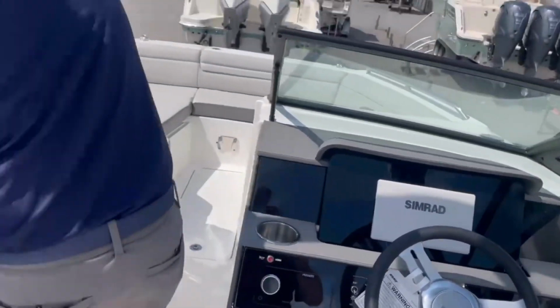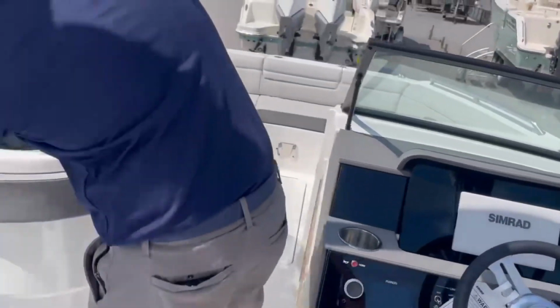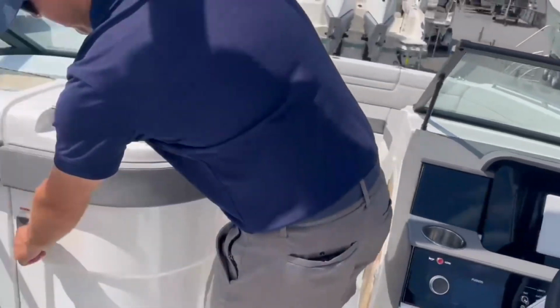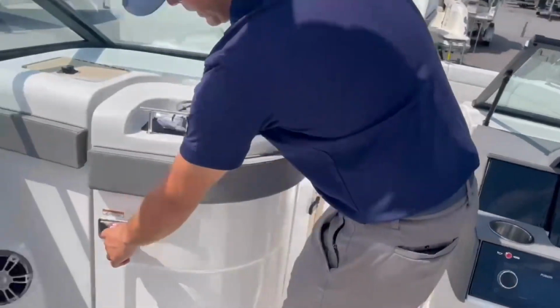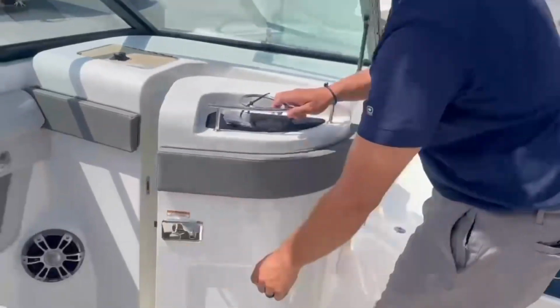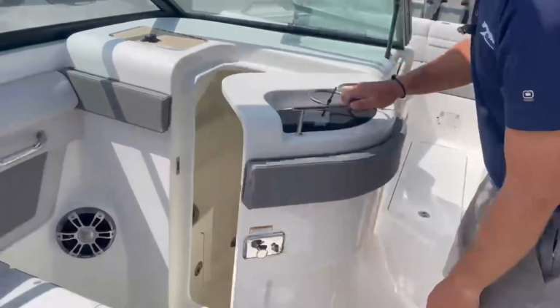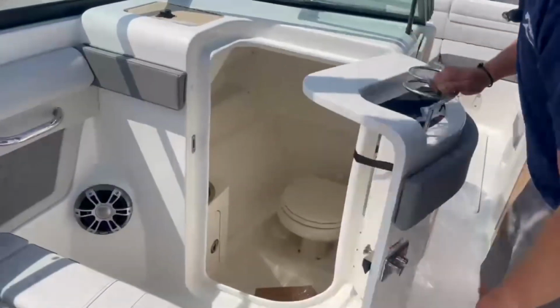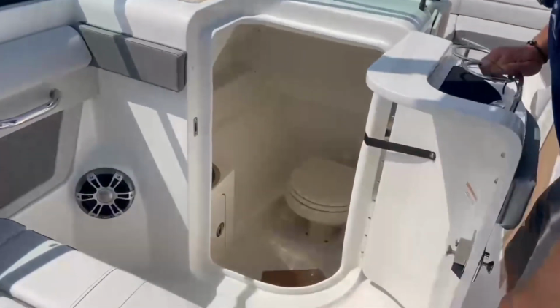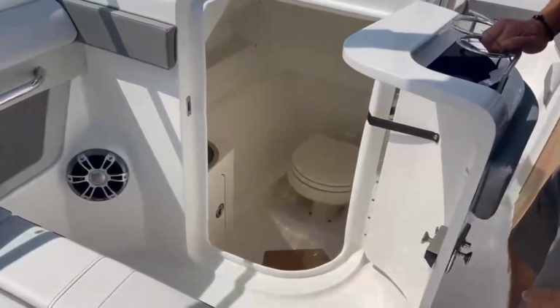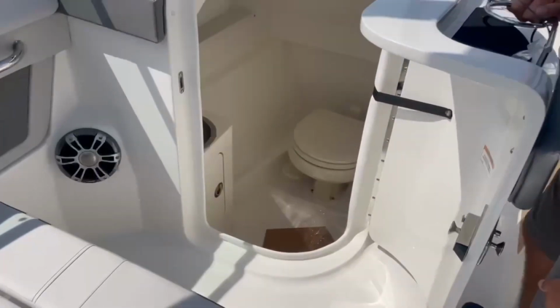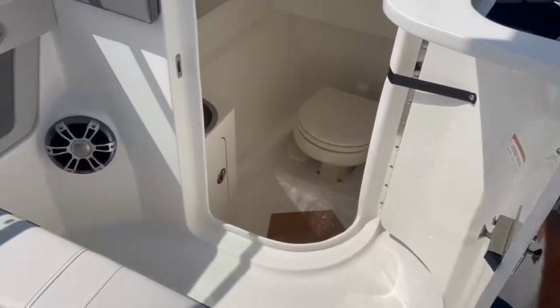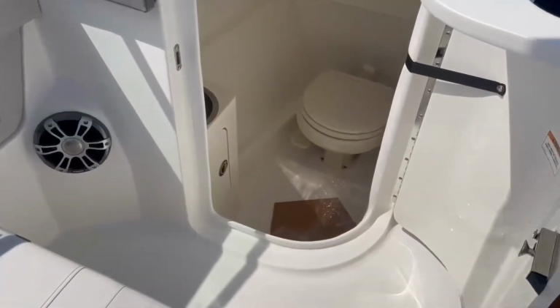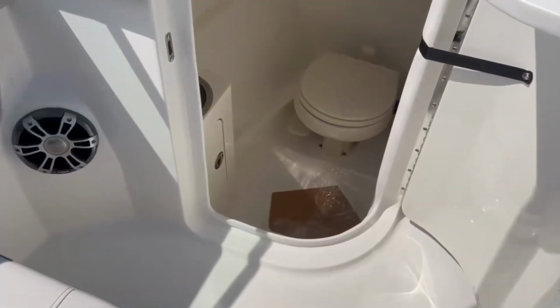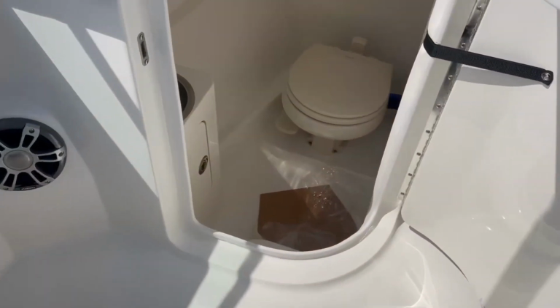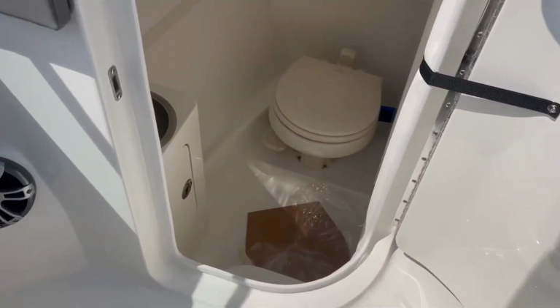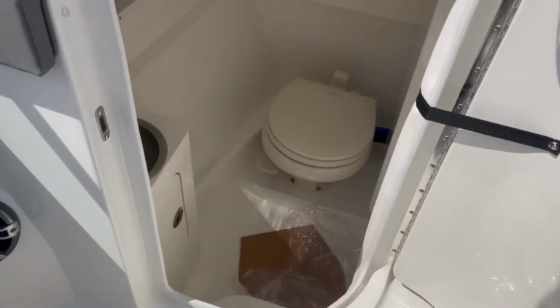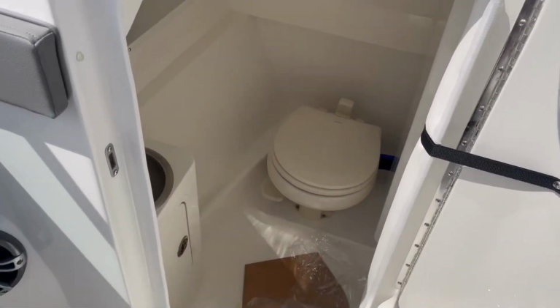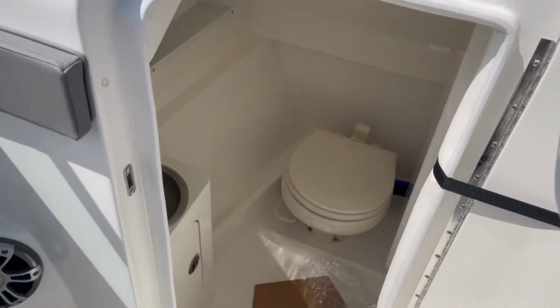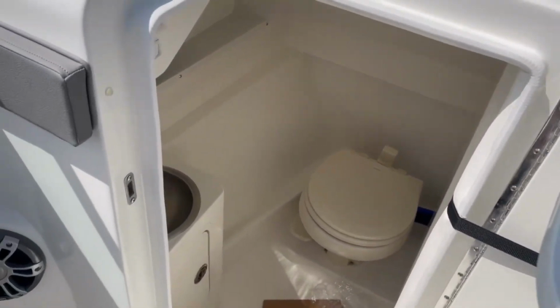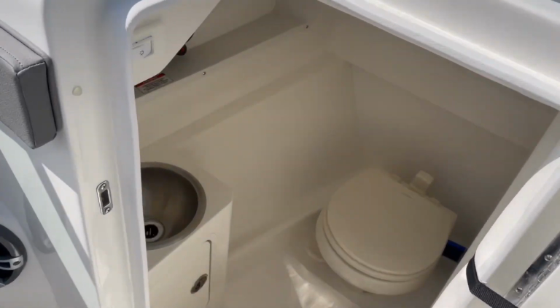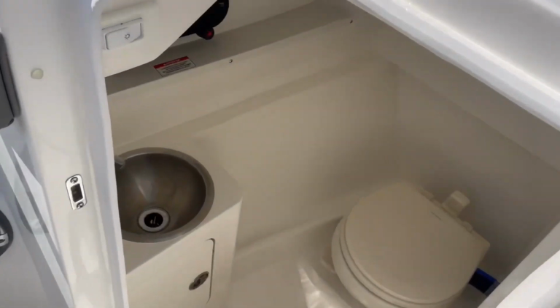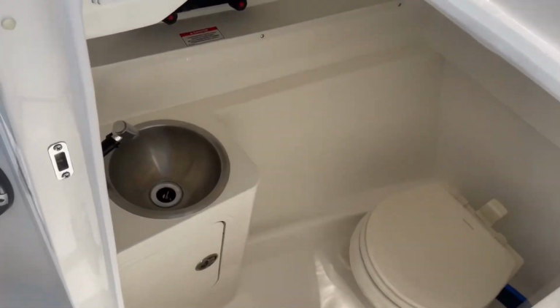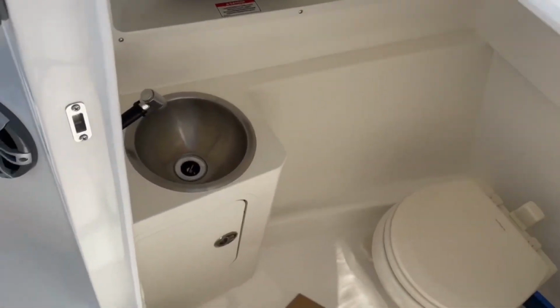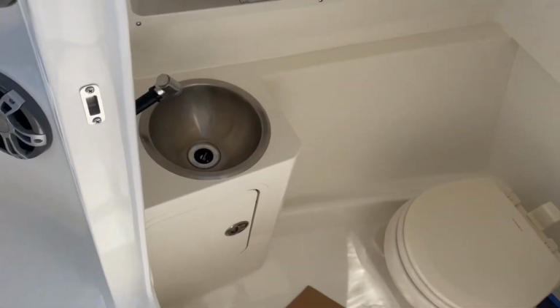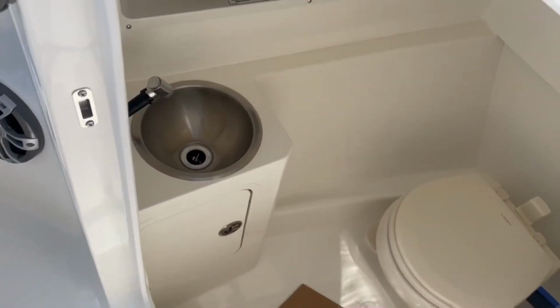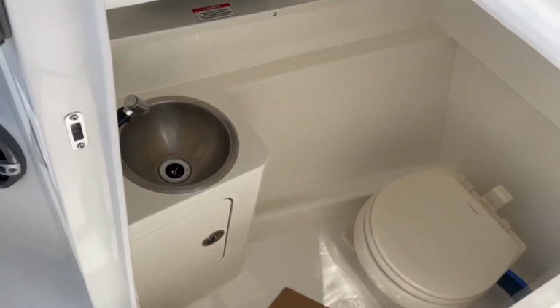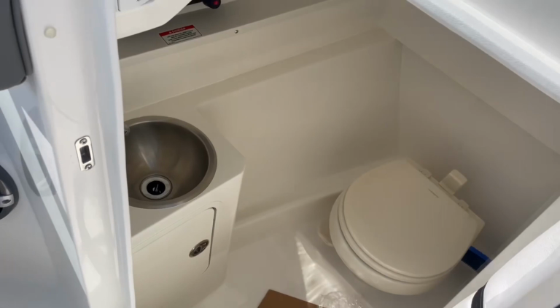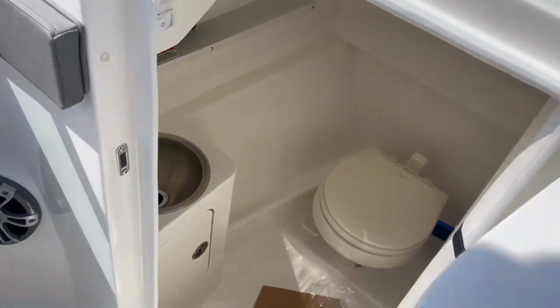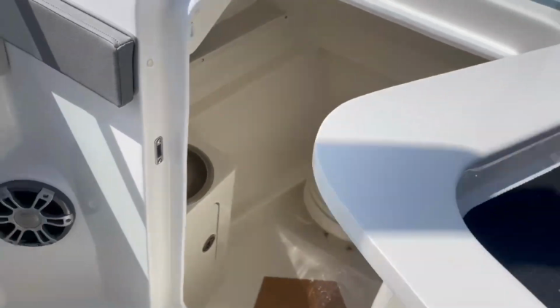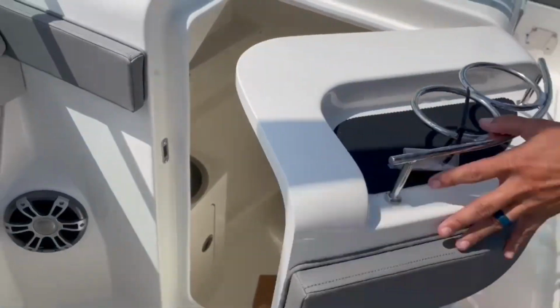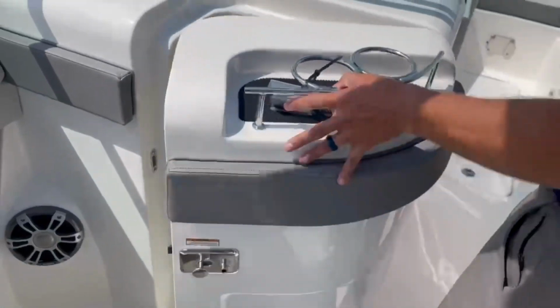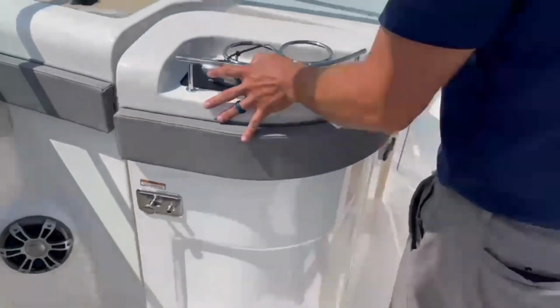Opening up the bathroom here, you can see we've got a nice toilet pump out, a fresh water sink inside, and a small window for ventilation.